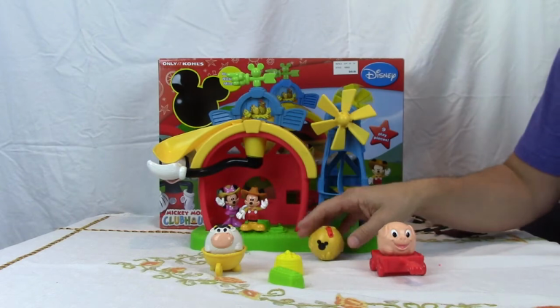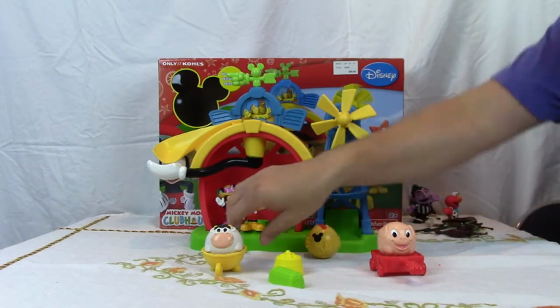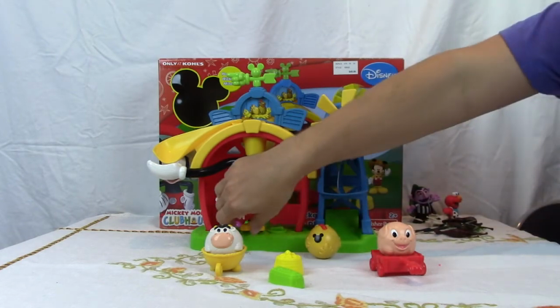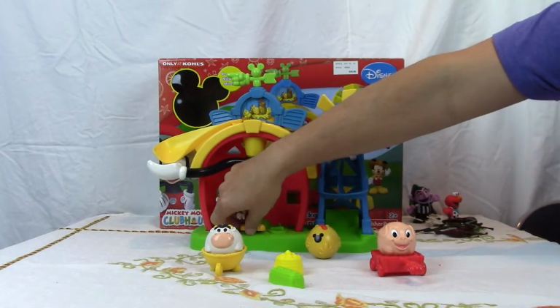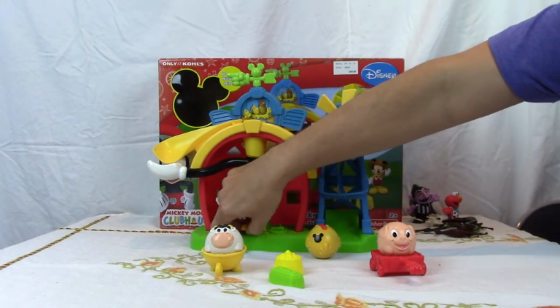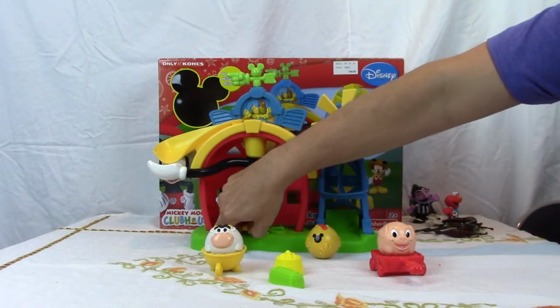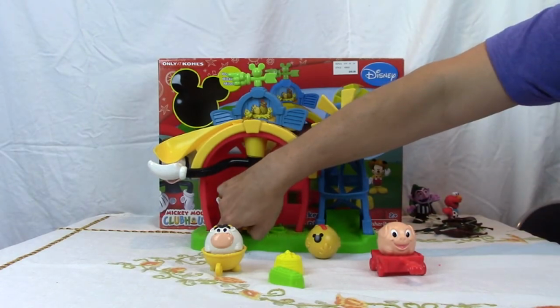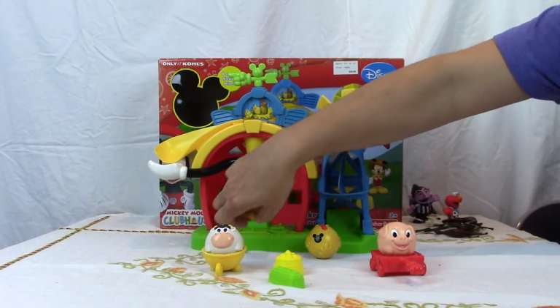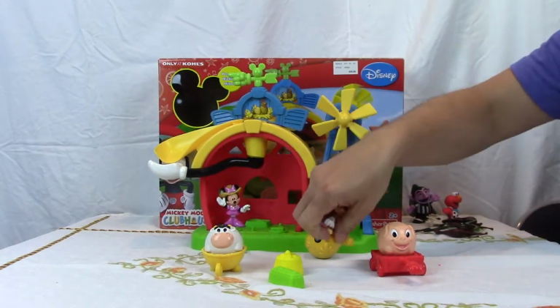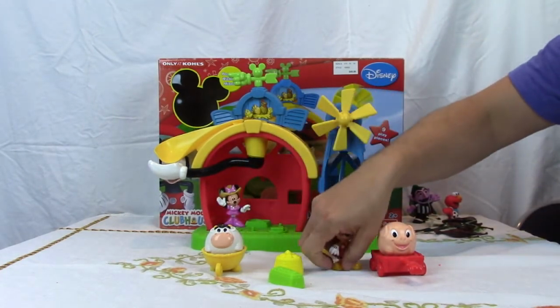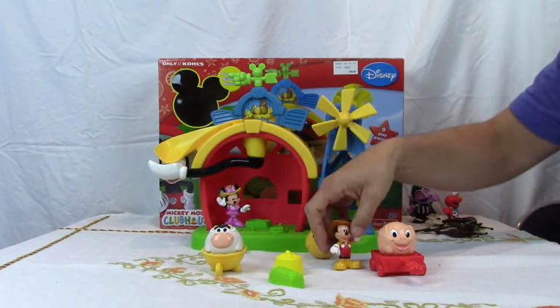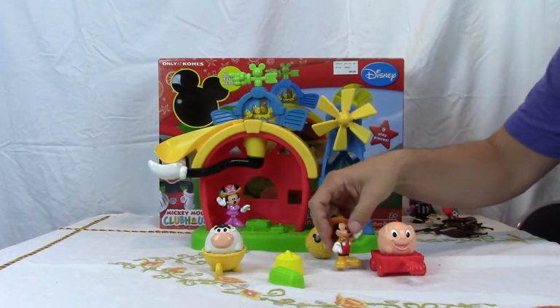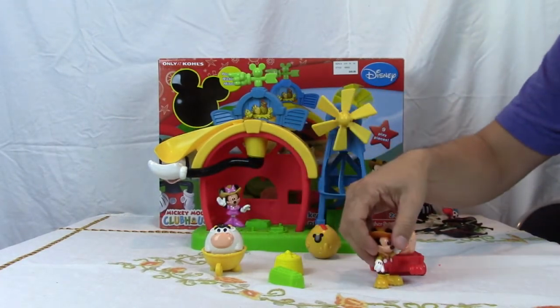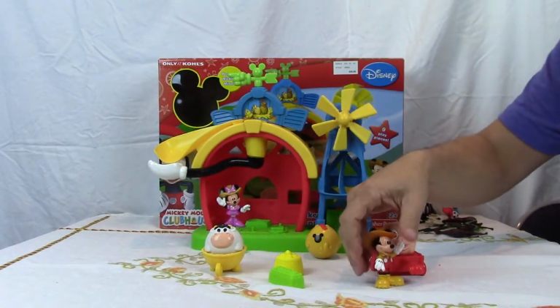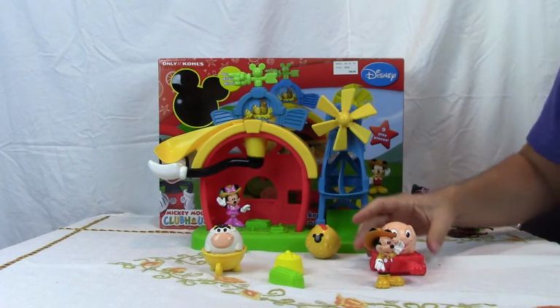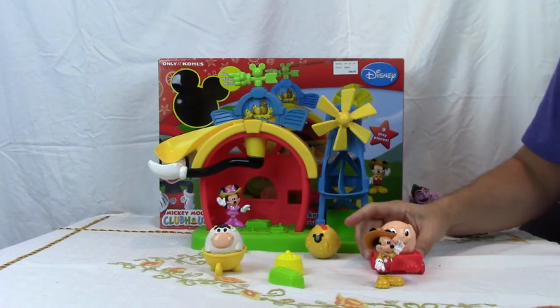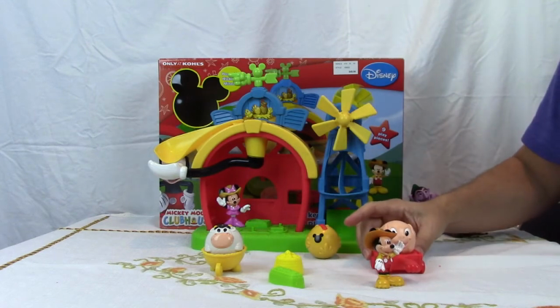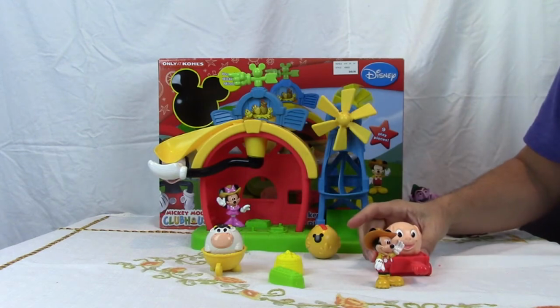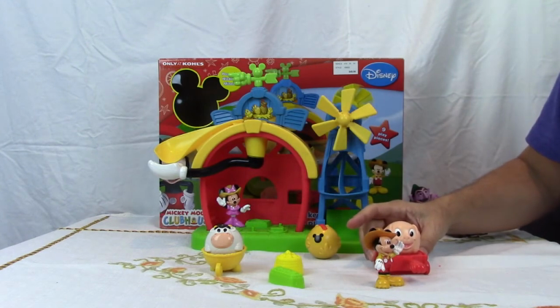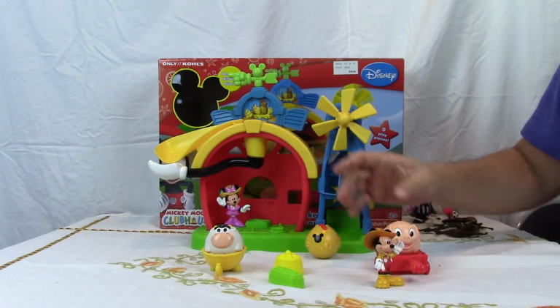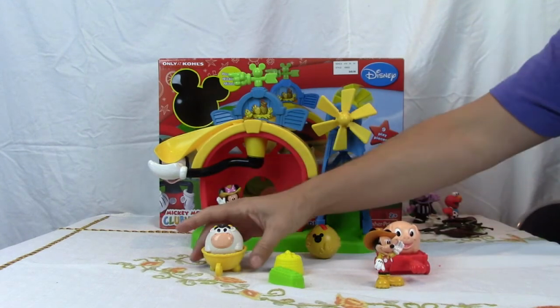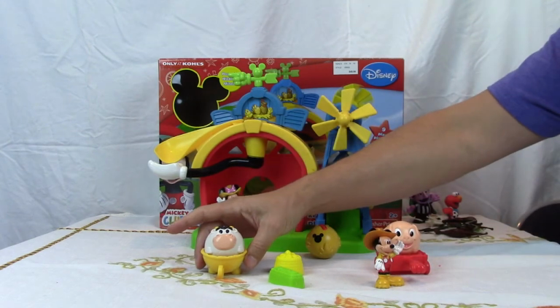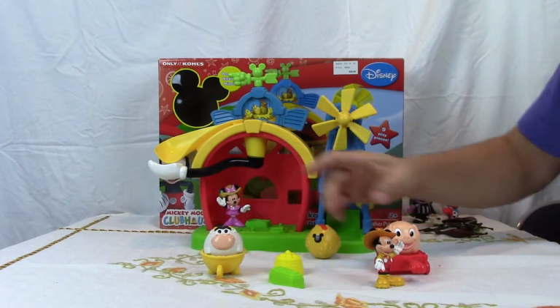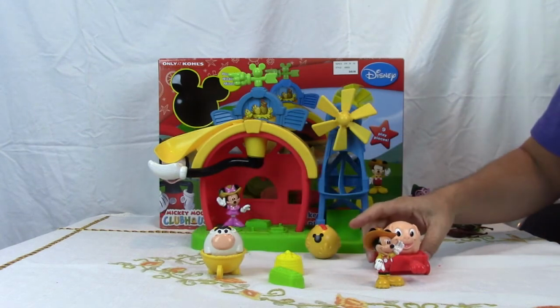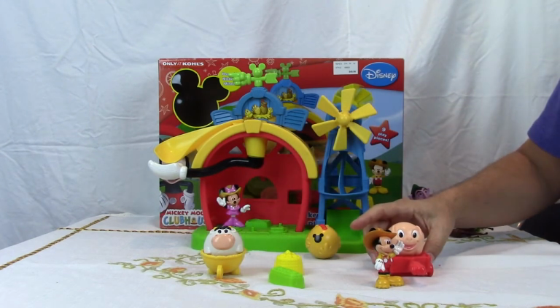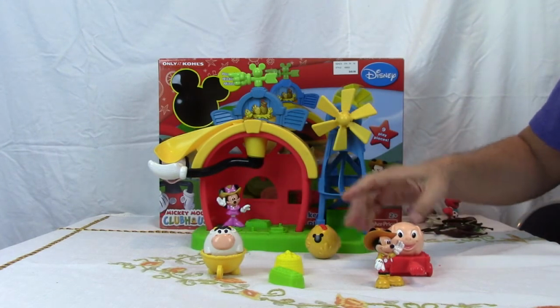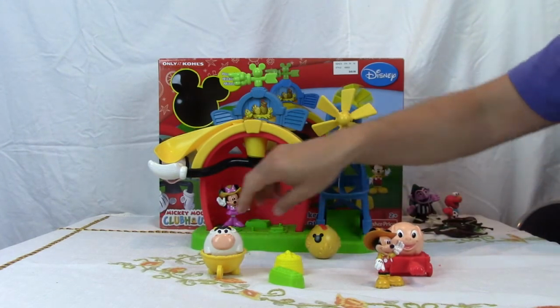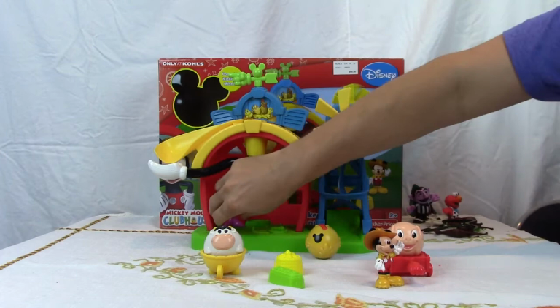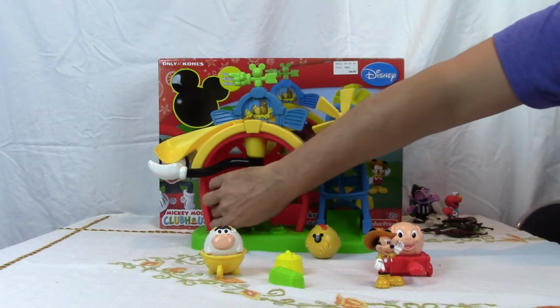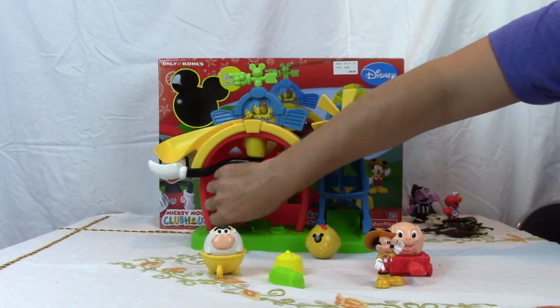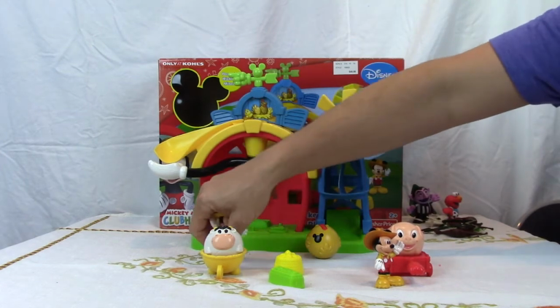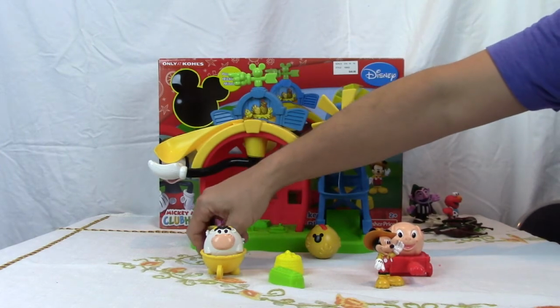Now Mickey and Minnie can come and play with their animals or they can work with them. We have a nice wheelbarrow here and a nice cart where they can move the animals around.